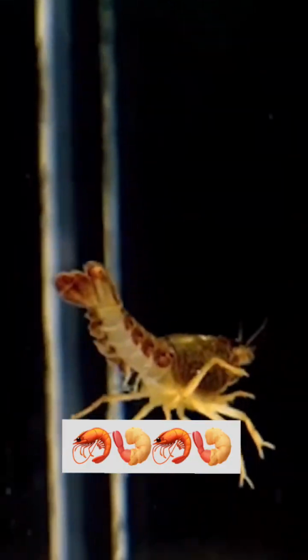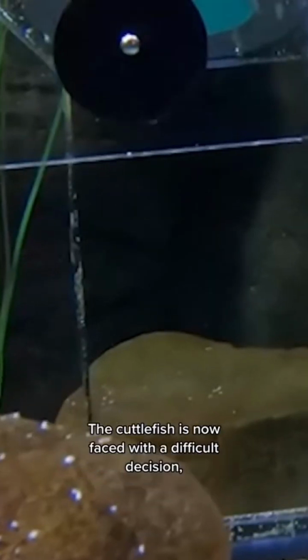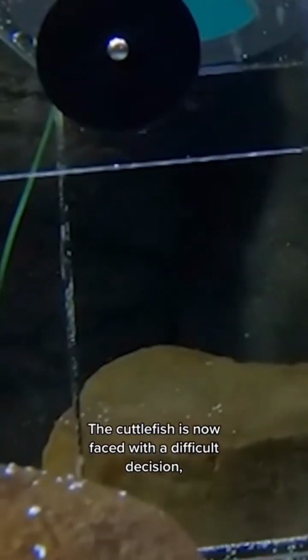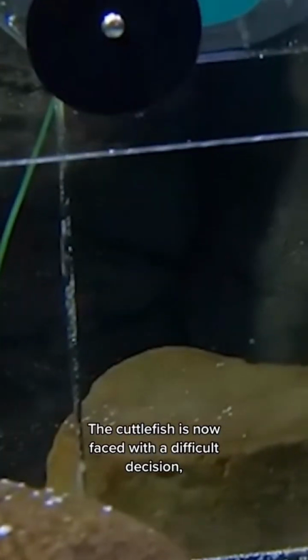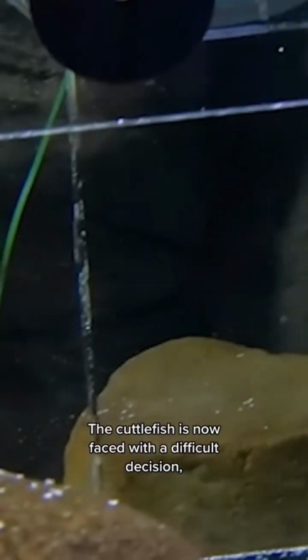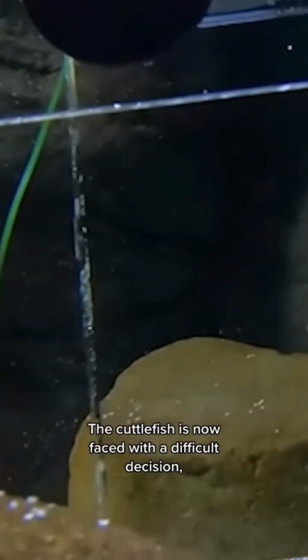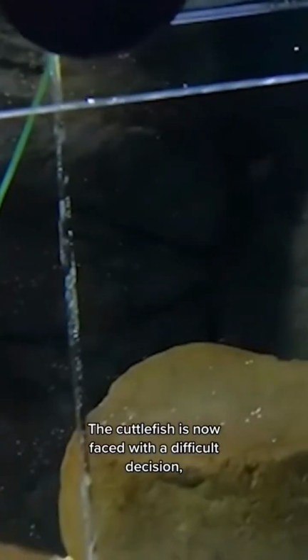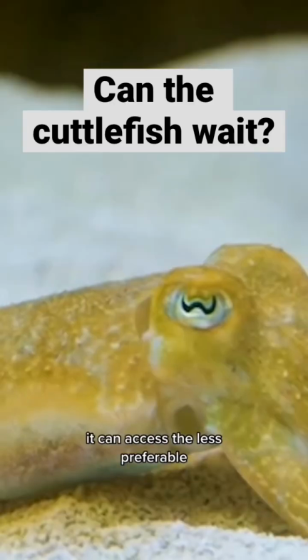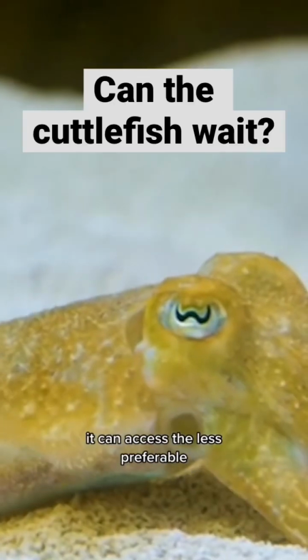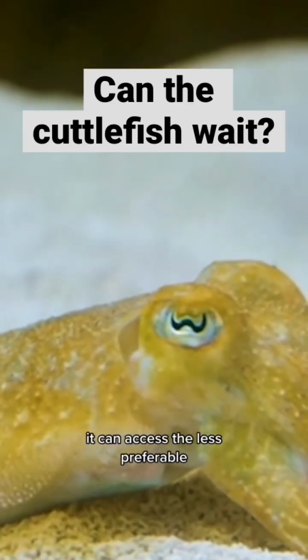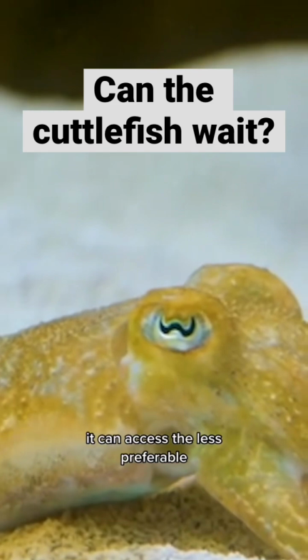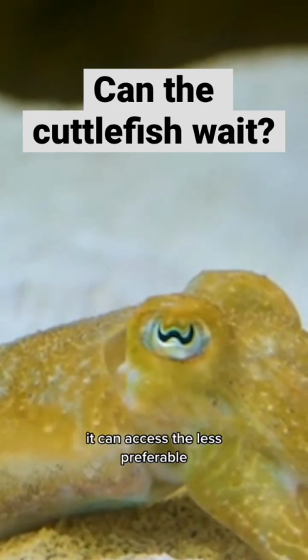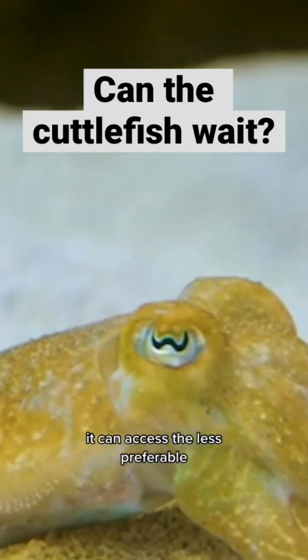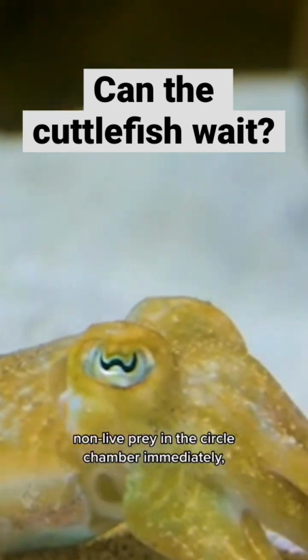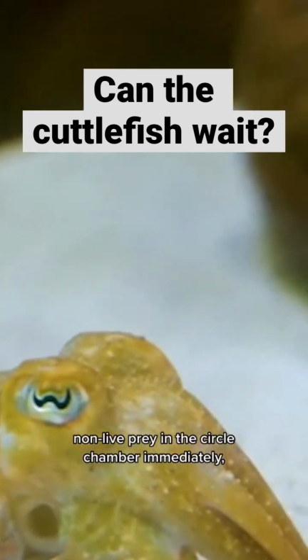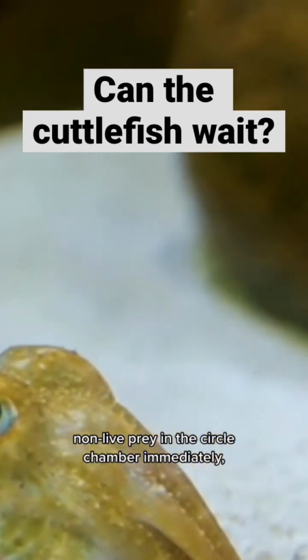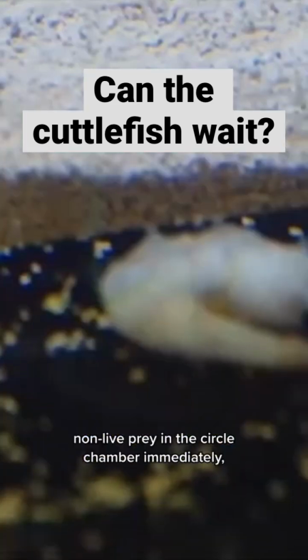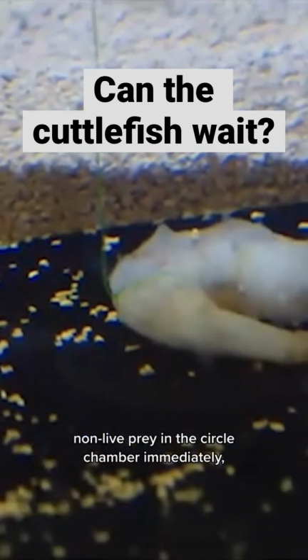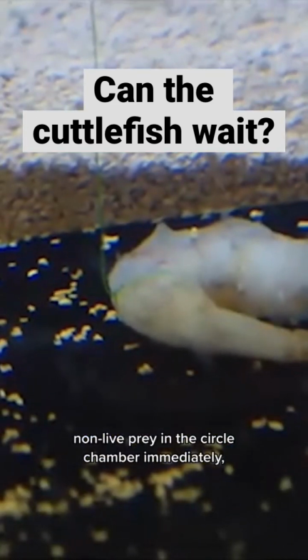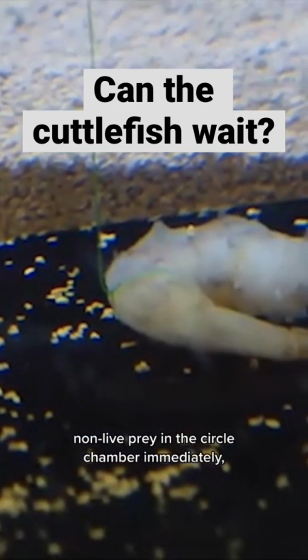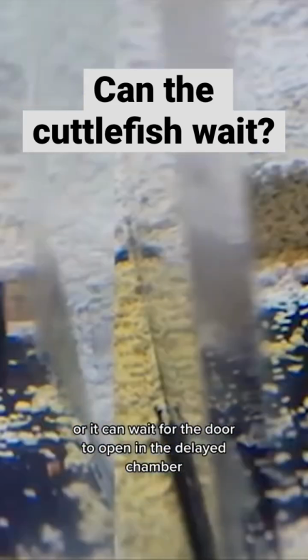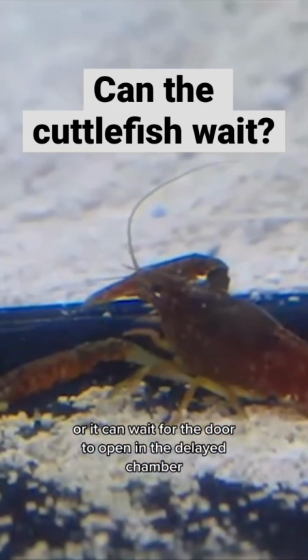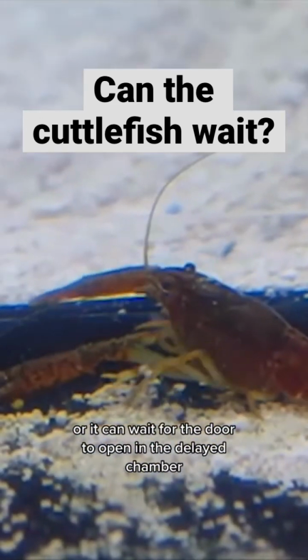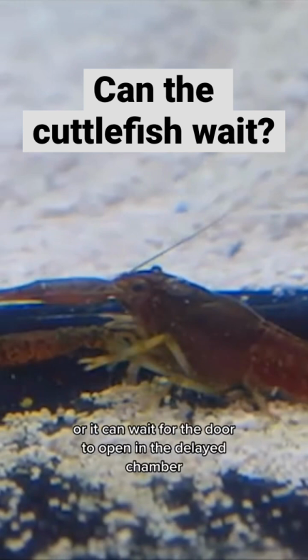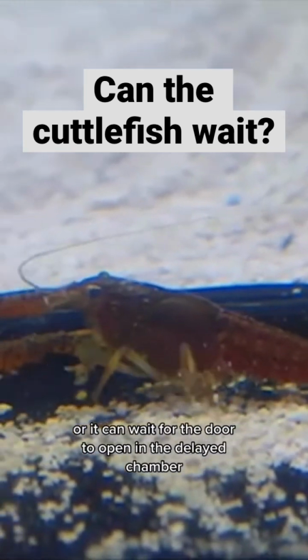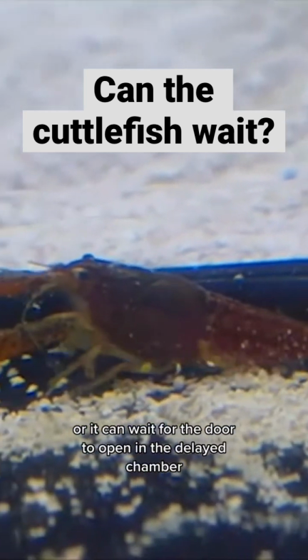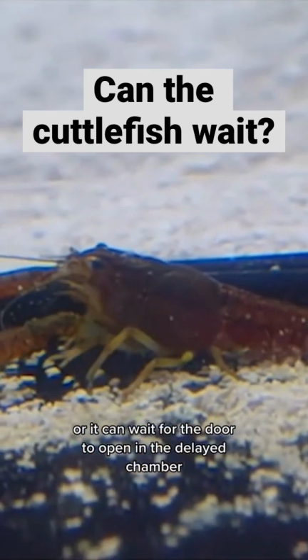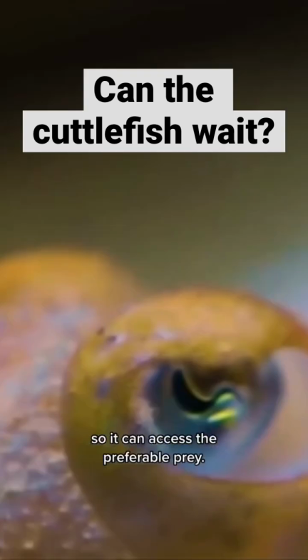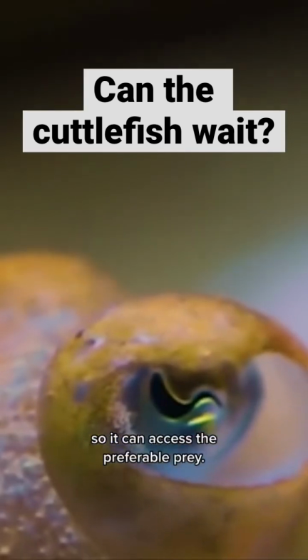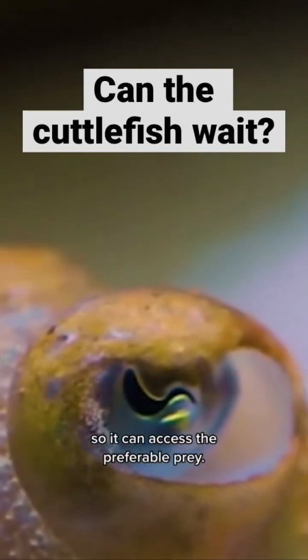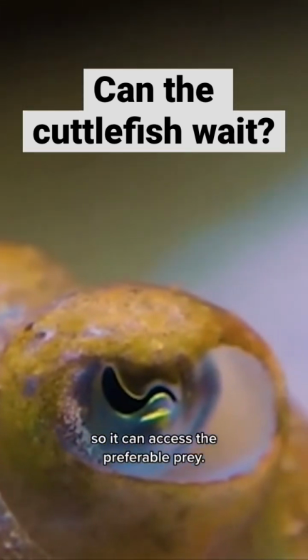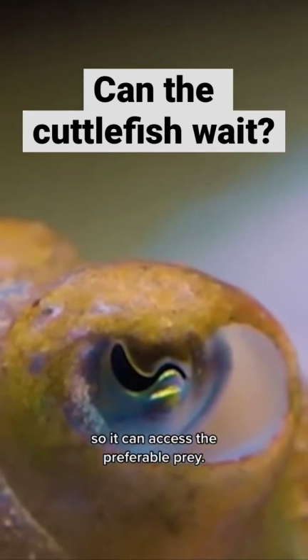The cuttlefish is now faced with a difficult decision. It can access the less preferable non-live prey in the circle chamber immediately, or it can wait for the door to open in the delay chamber so it can access the preferable prey.